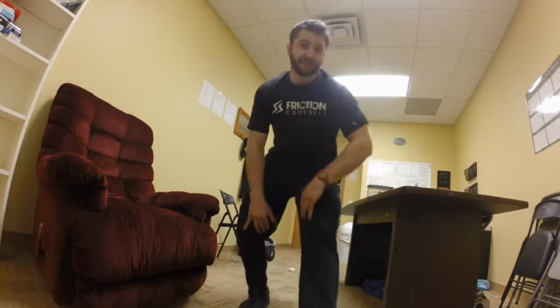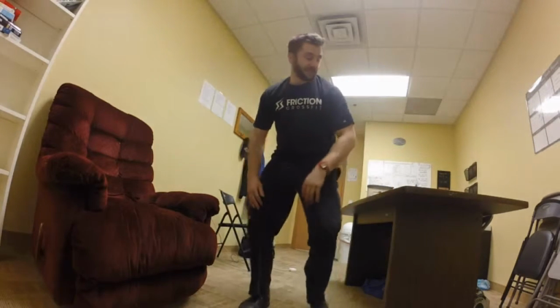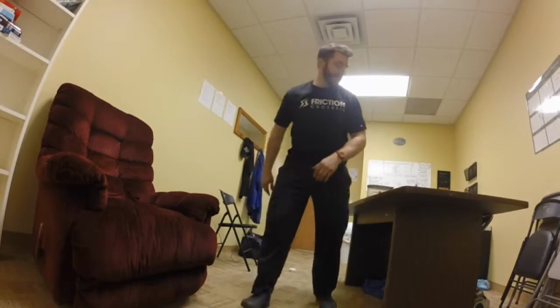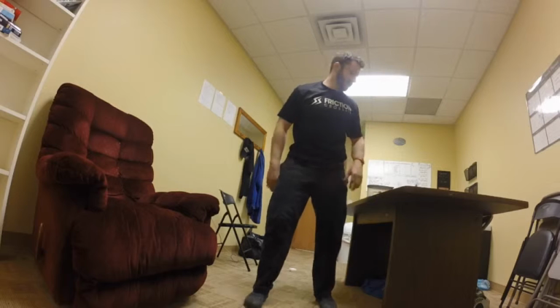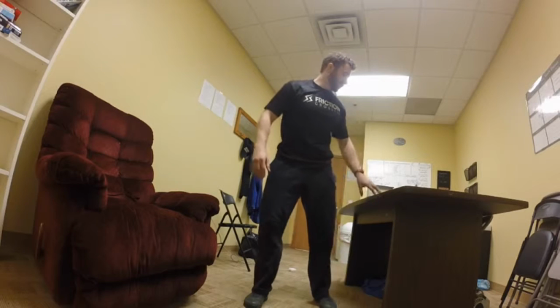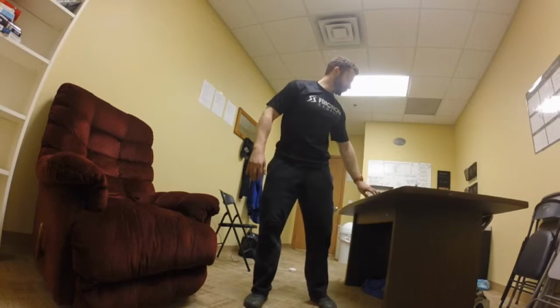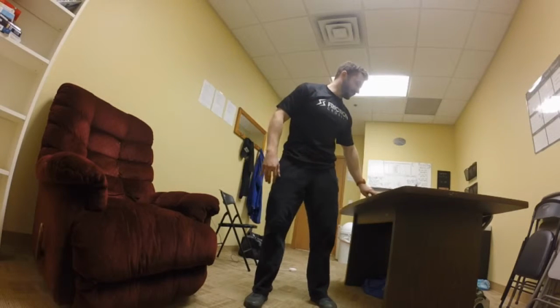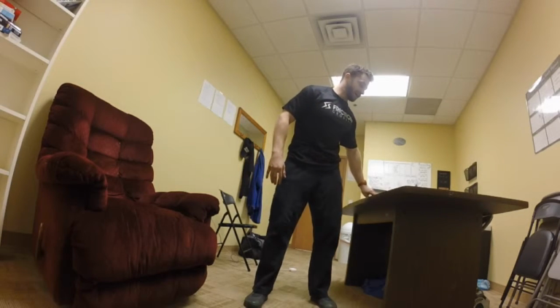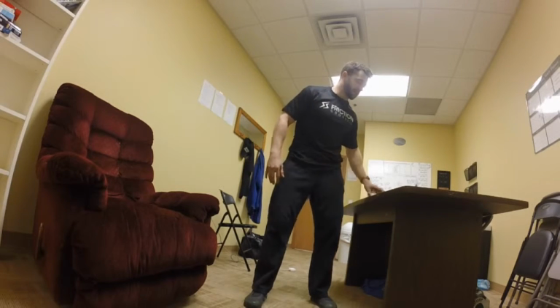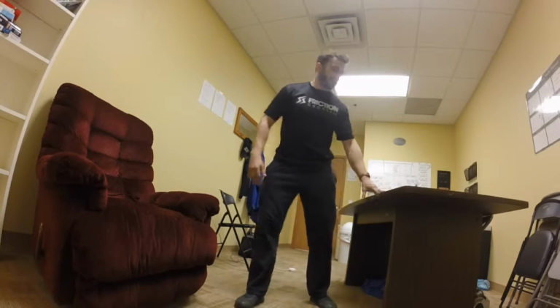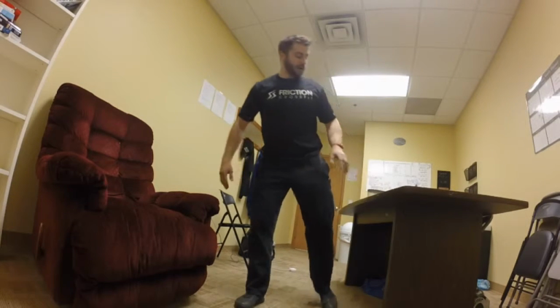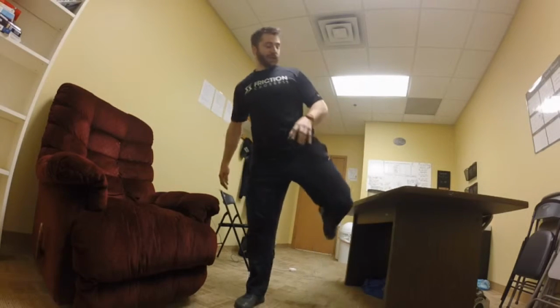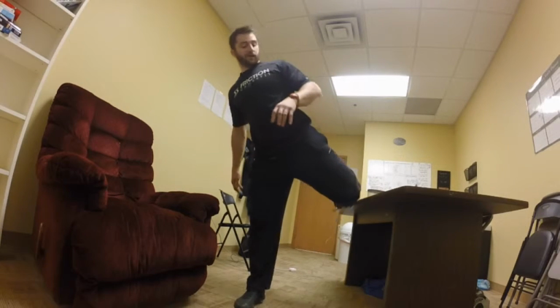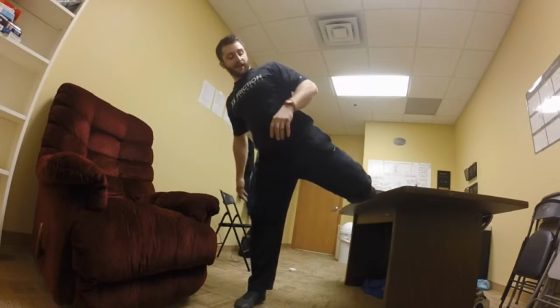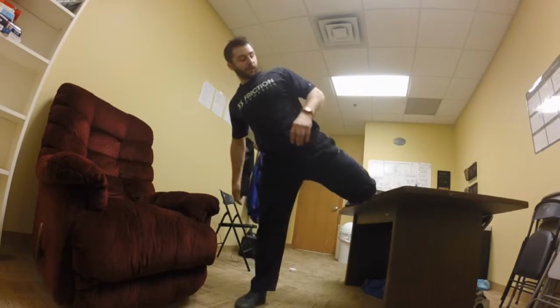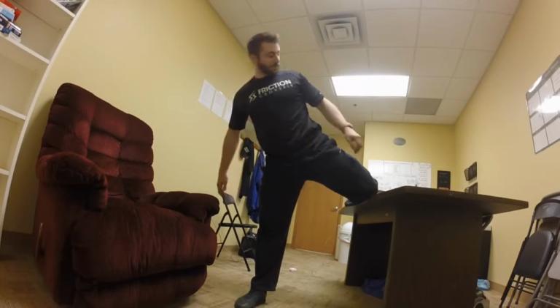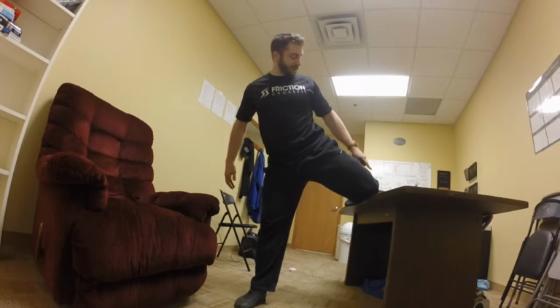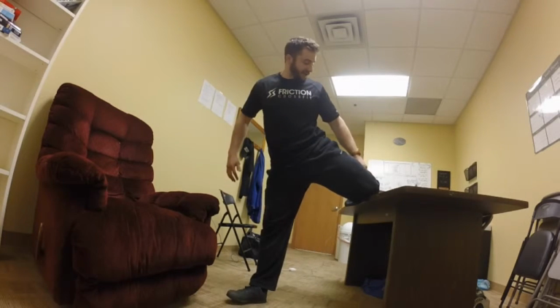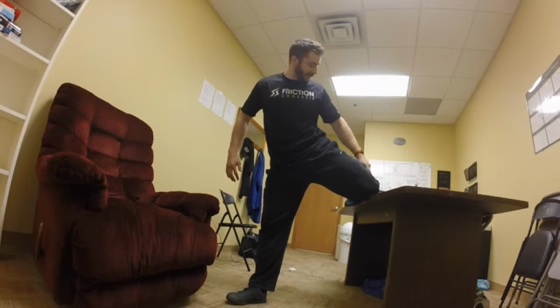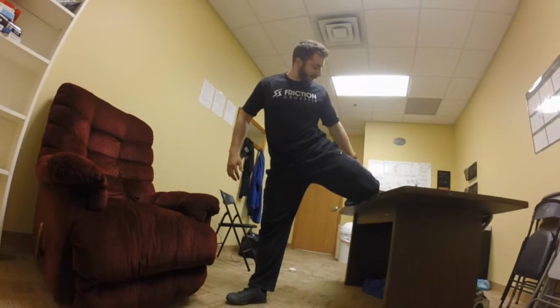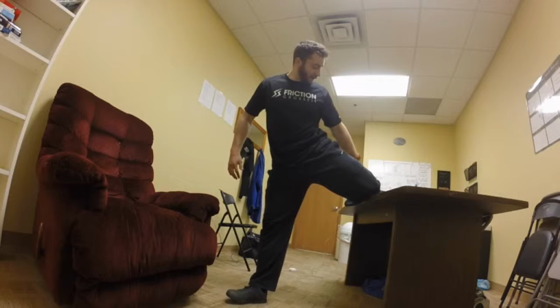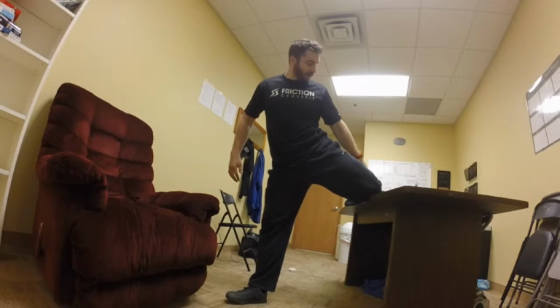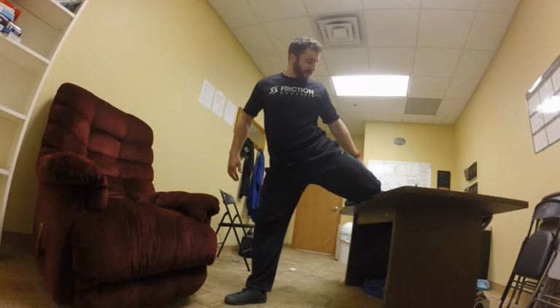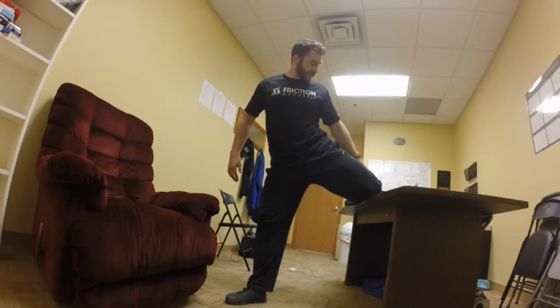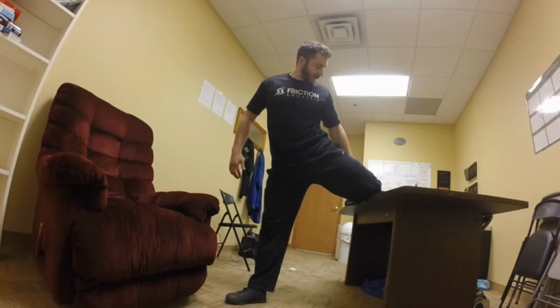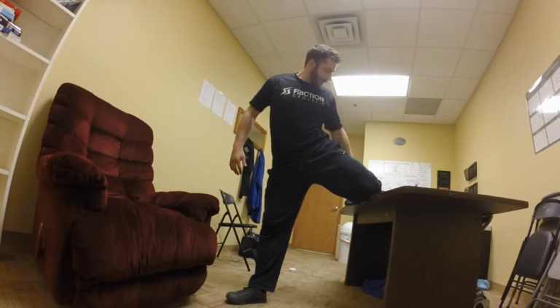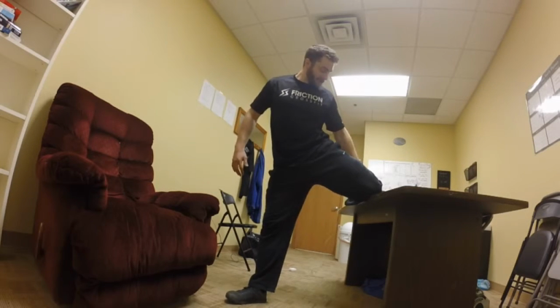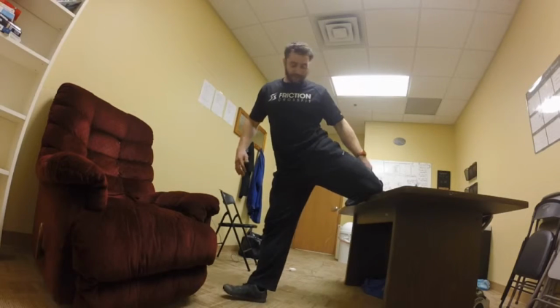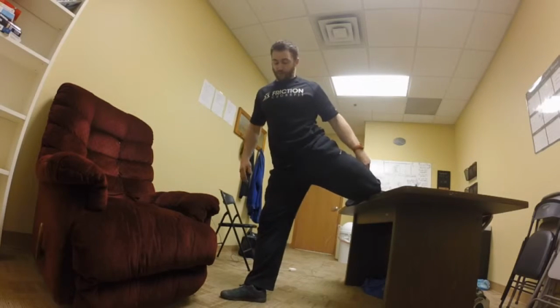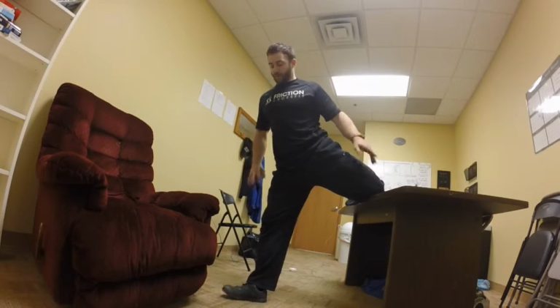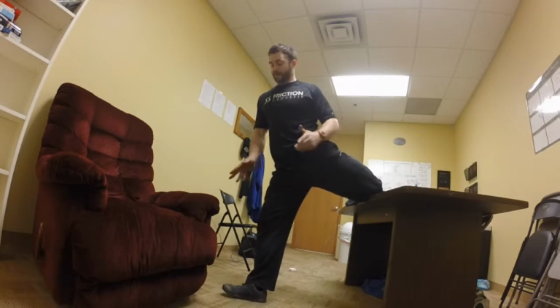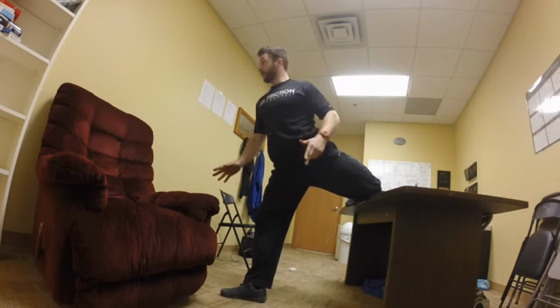This one's going to be for the adductors. You can use a desk, a chair, or a bench, but you're going to set your knee on here. Foot's going to be coming out, toes pointing away.